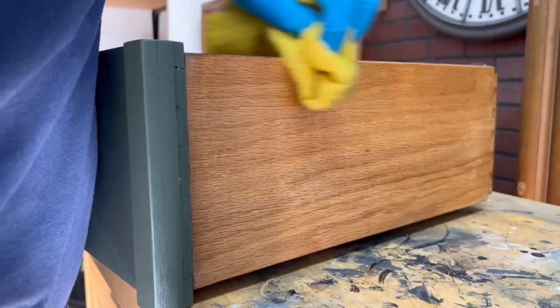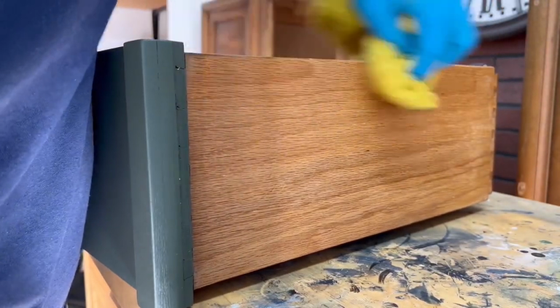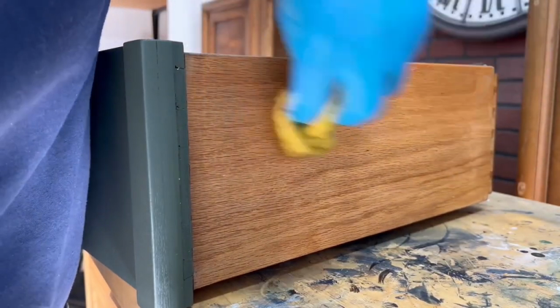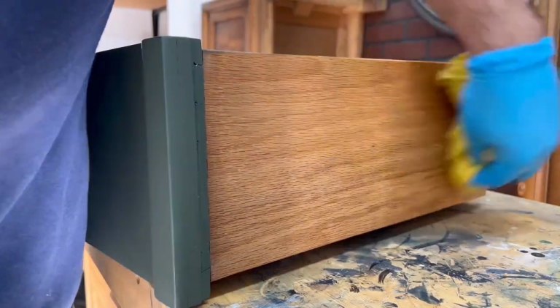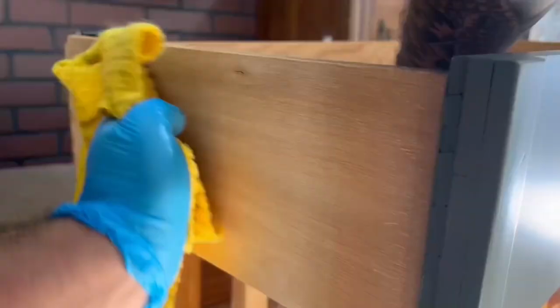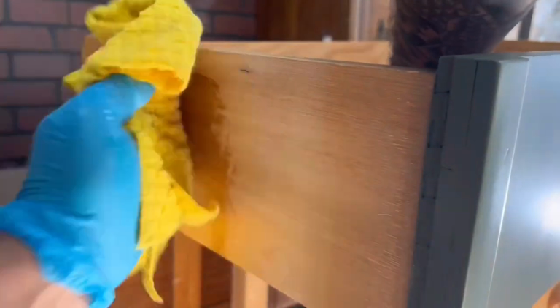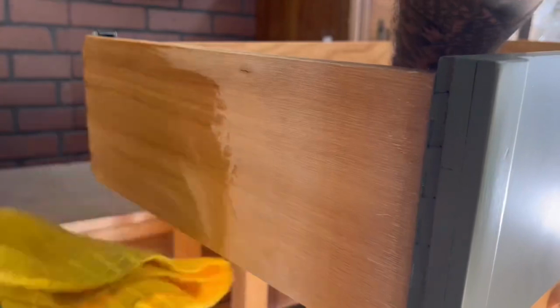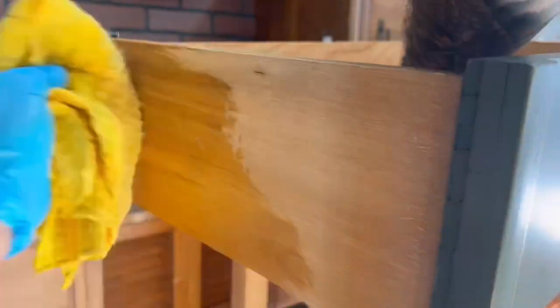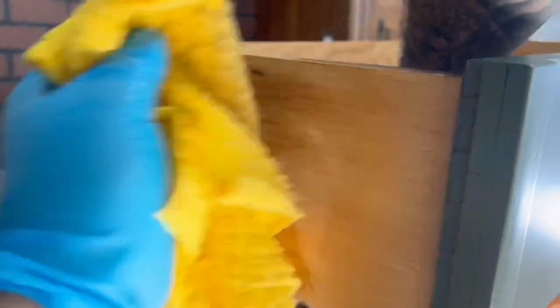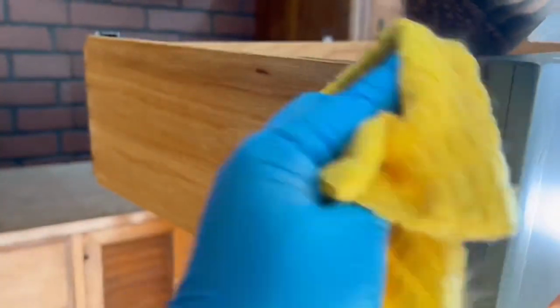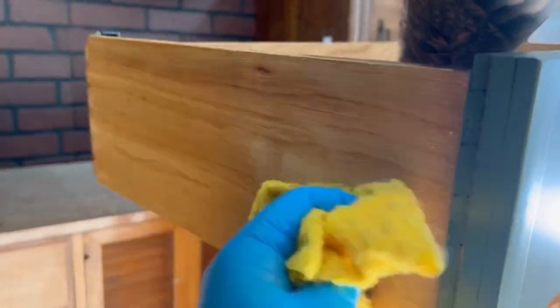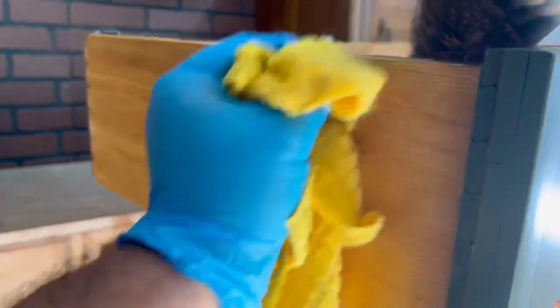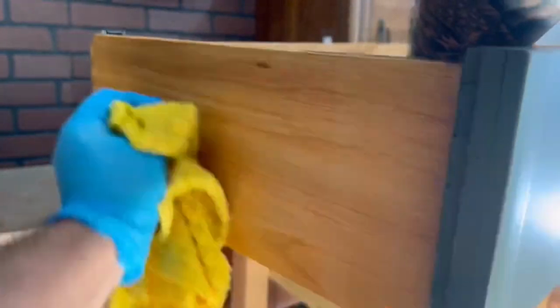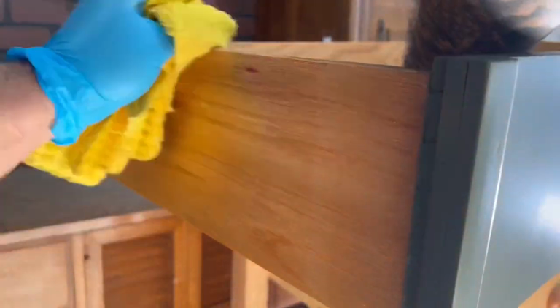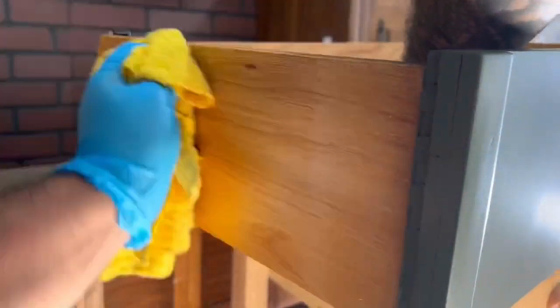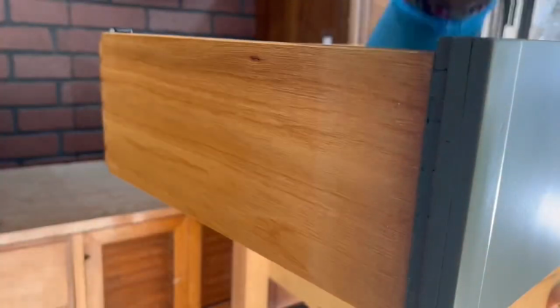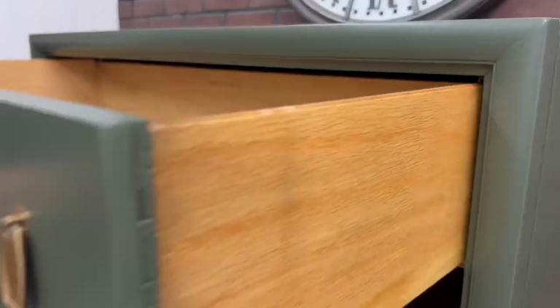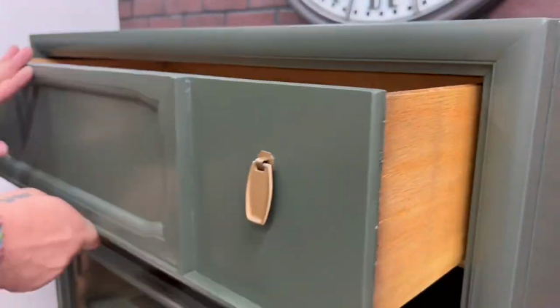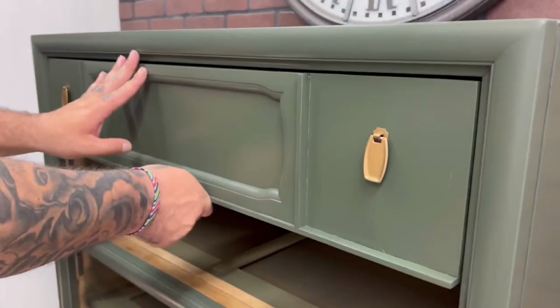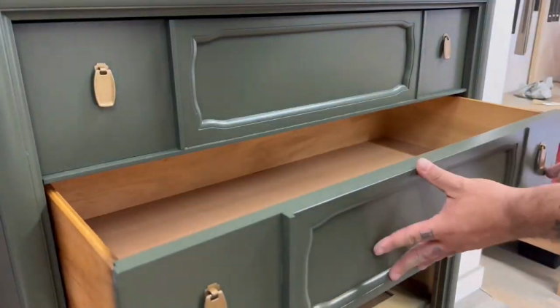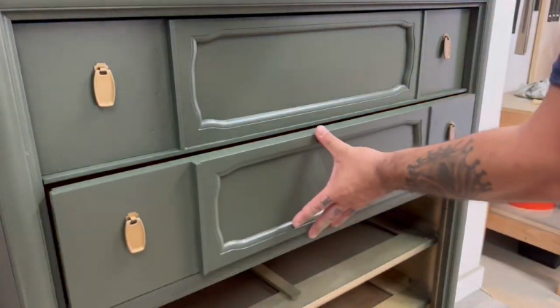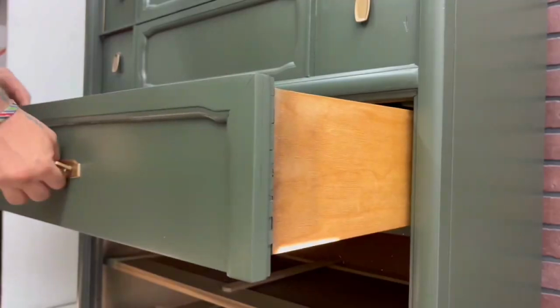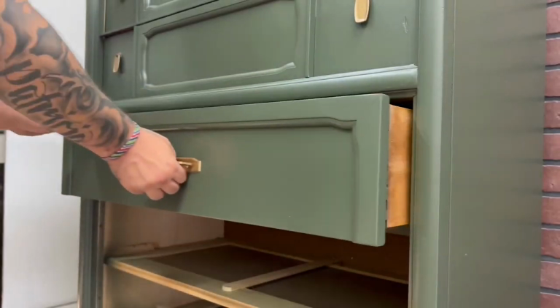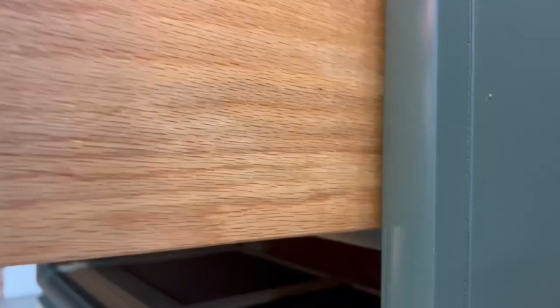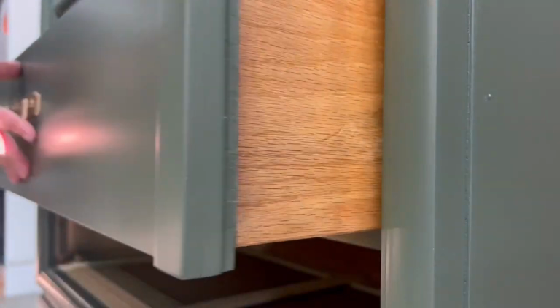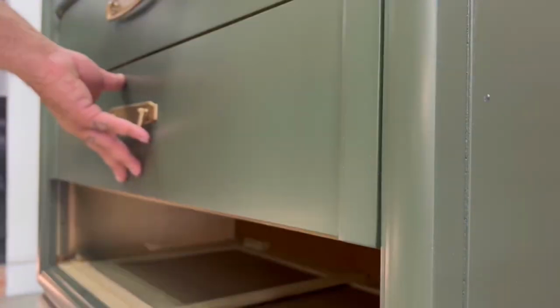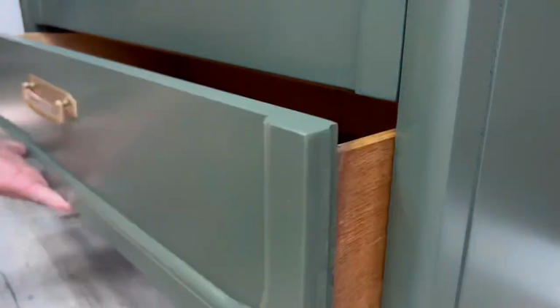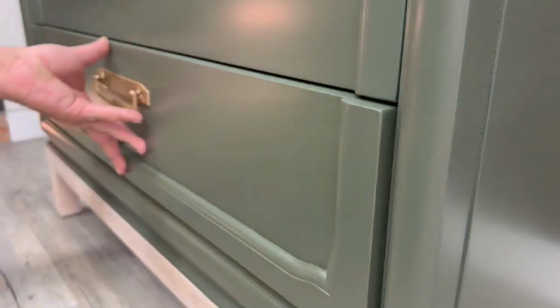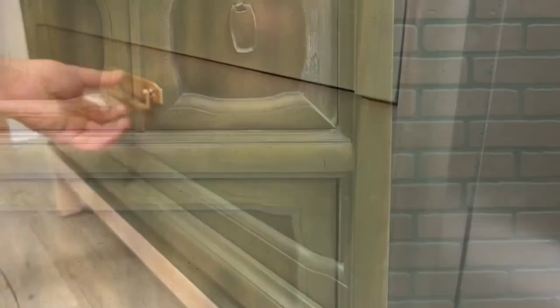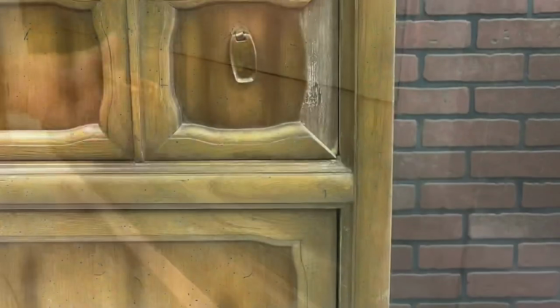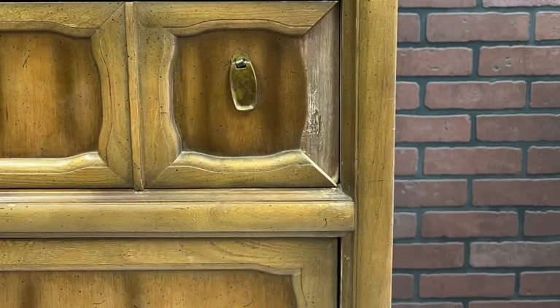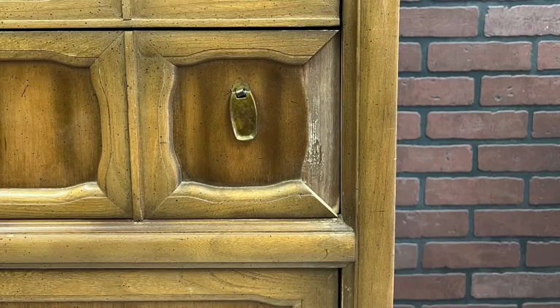I didn't show it but I finished the base in the same Howard's Feed-N-Wax so that way I didn't have to spray it again with poly, and now that we're done let's go ahead and put all the drawers back in and take a look at how this turned out.